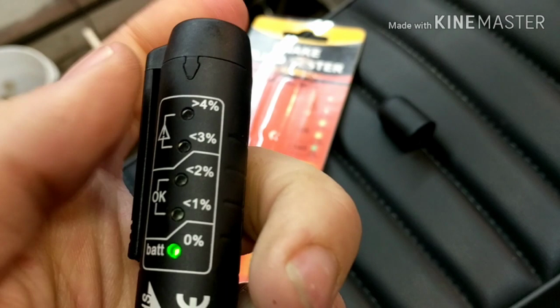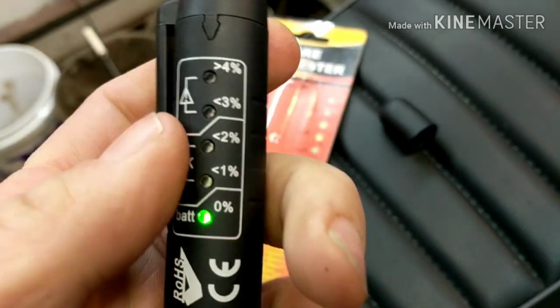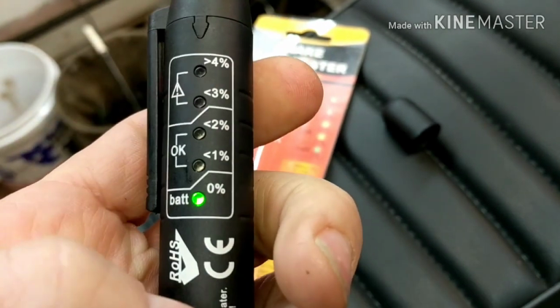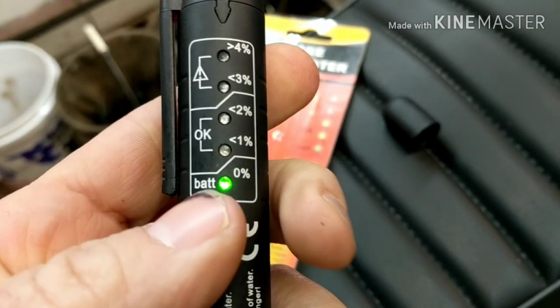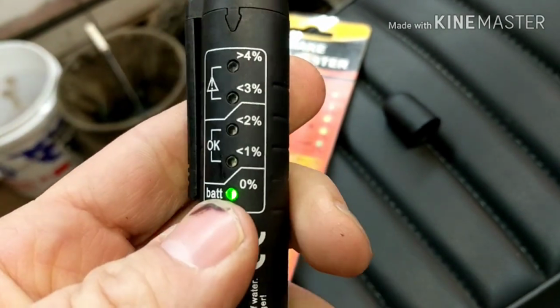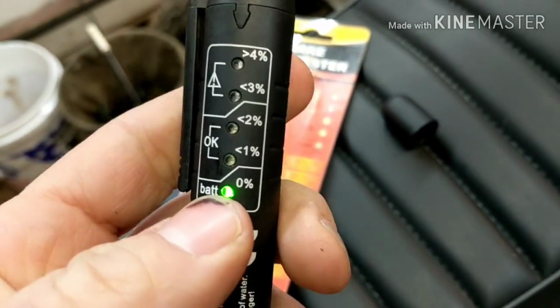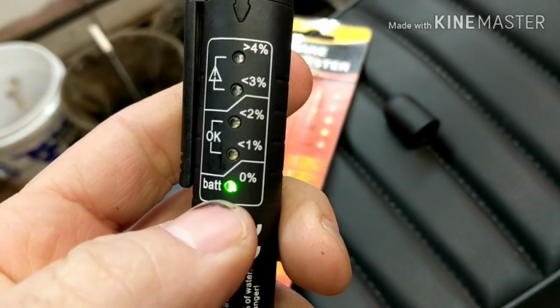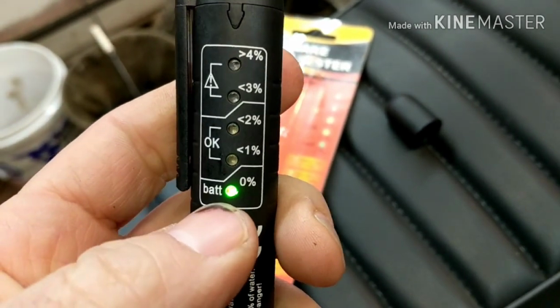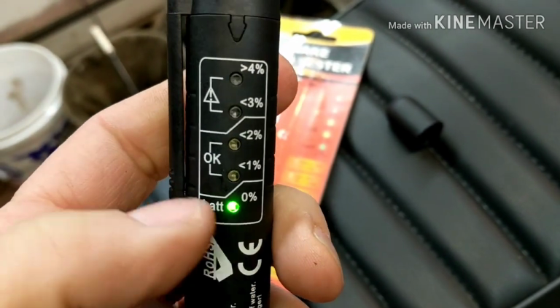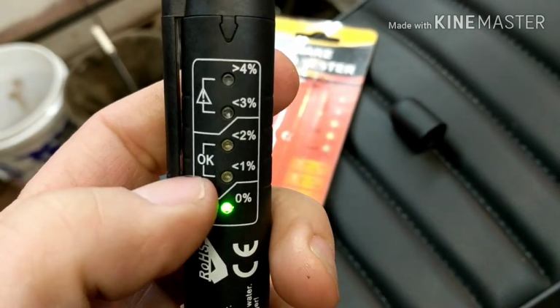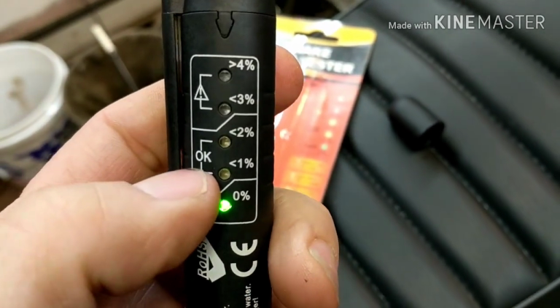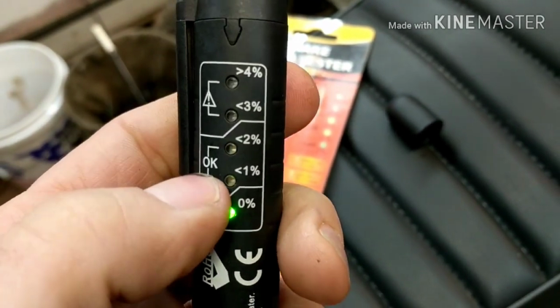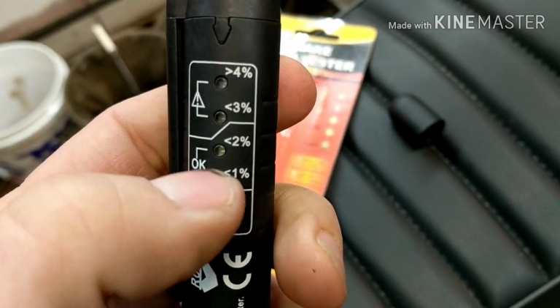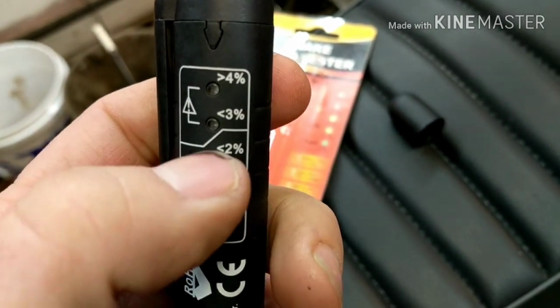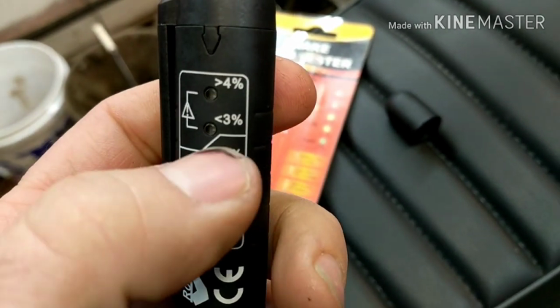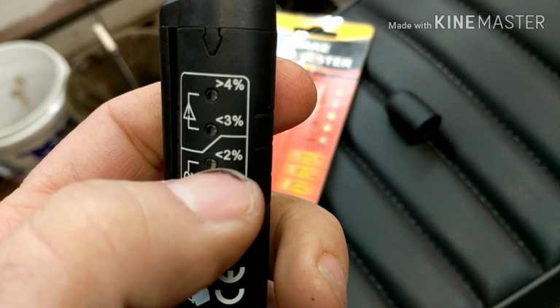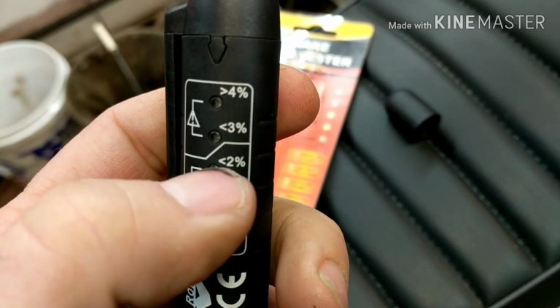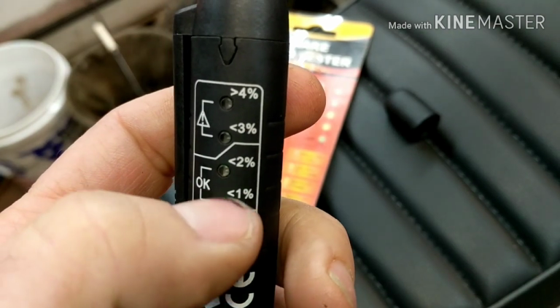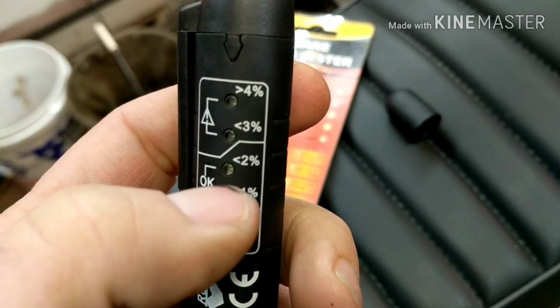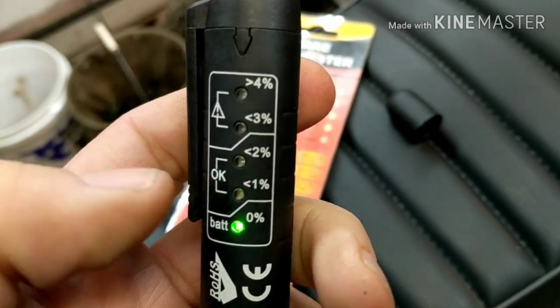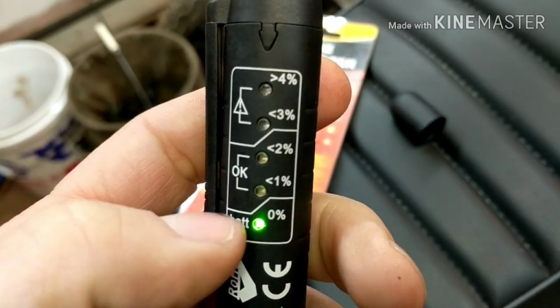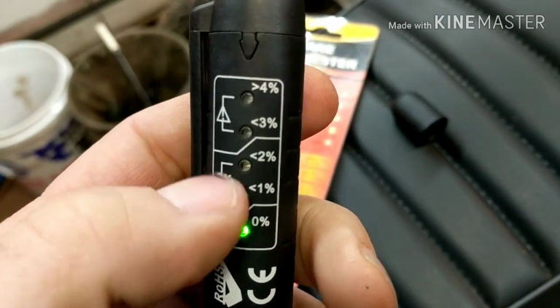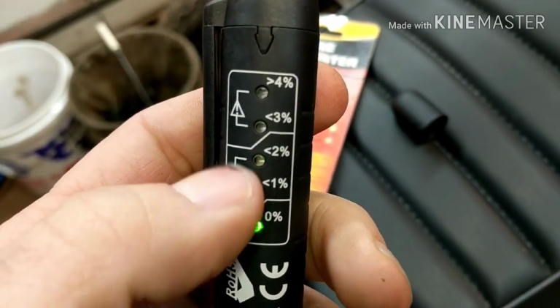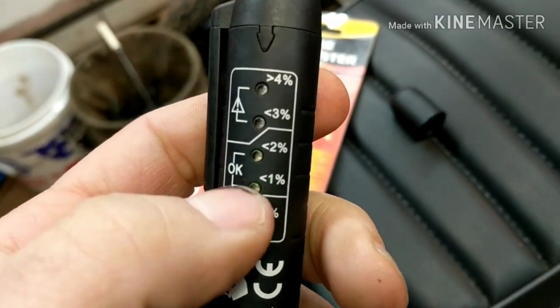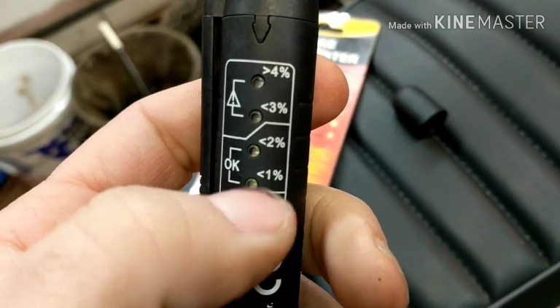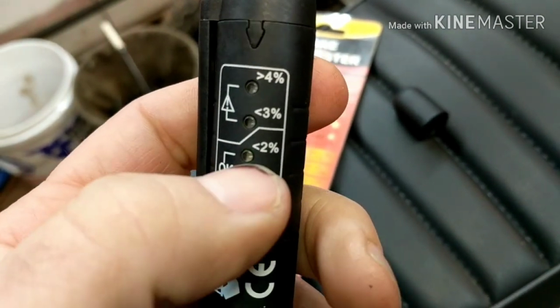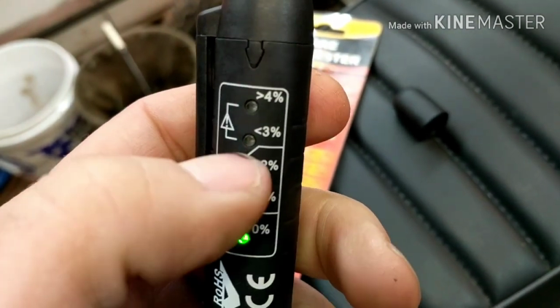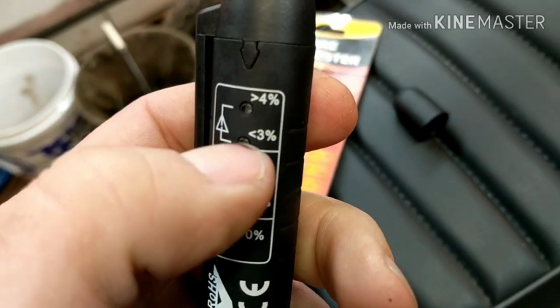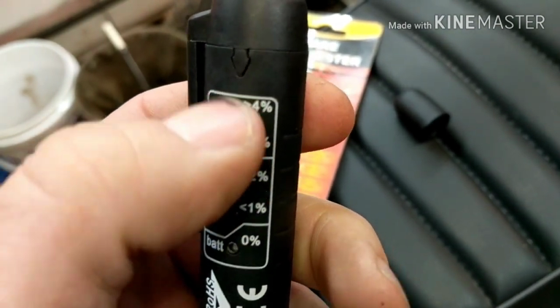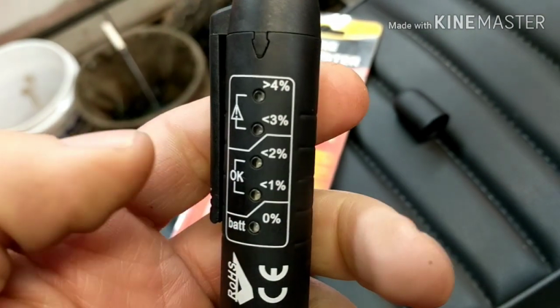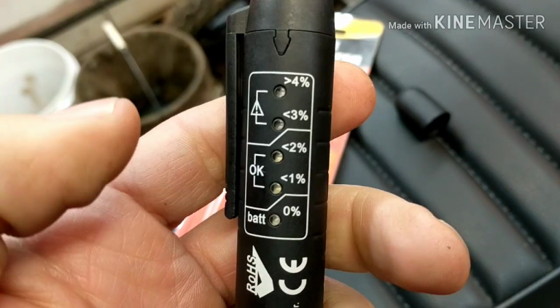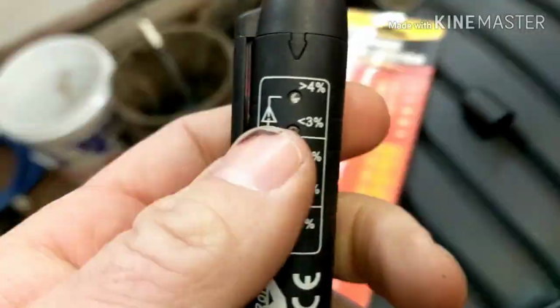Turn it on — bottom light's on. This takes a AAA battery. You'll have one to two percent water in your fluid — that's not that bad. When you get into three and four percent, you're going to want to replace it.